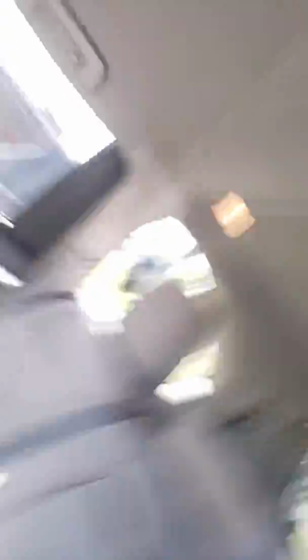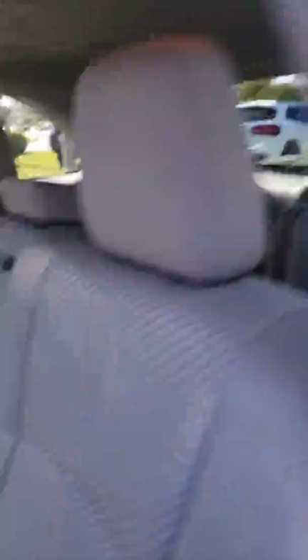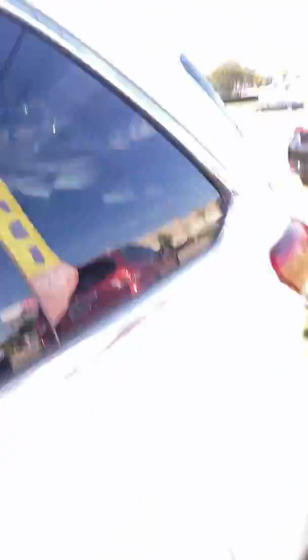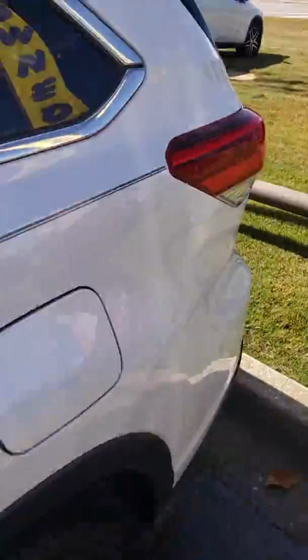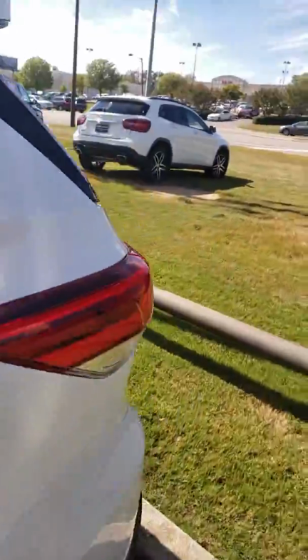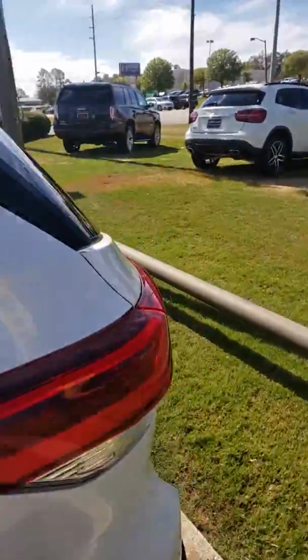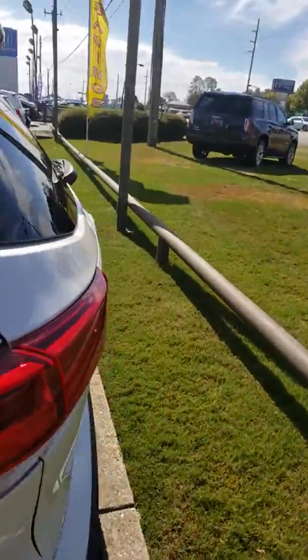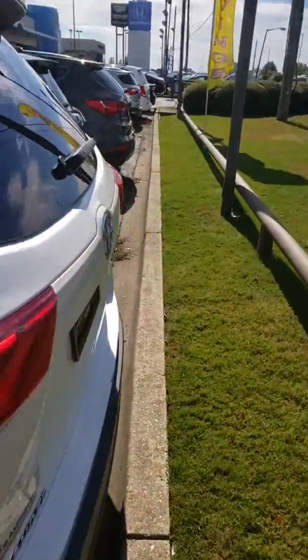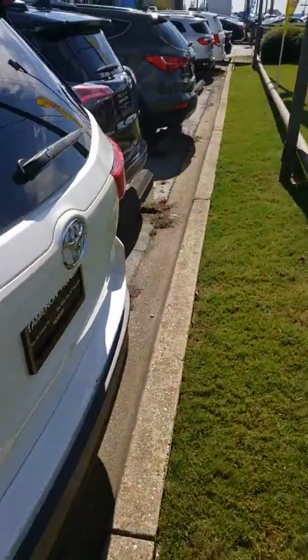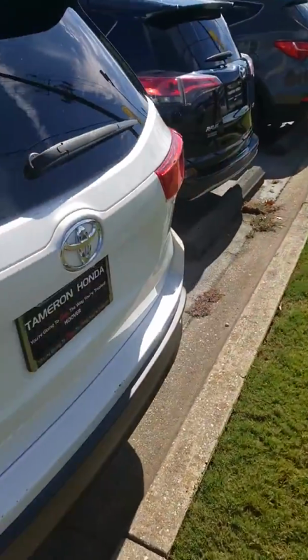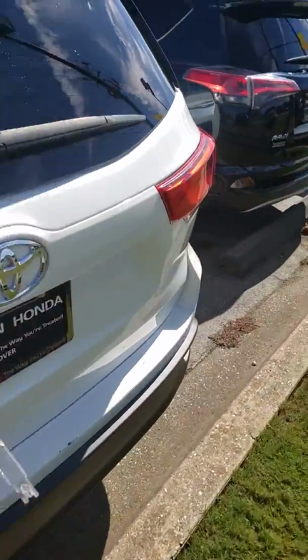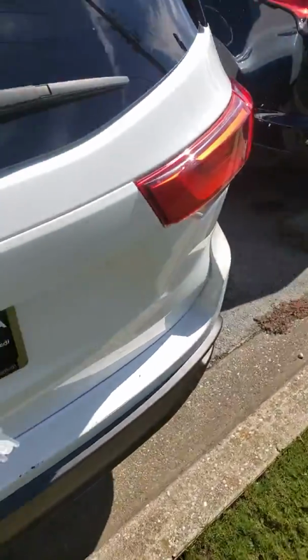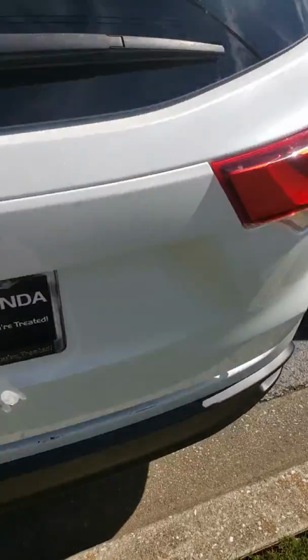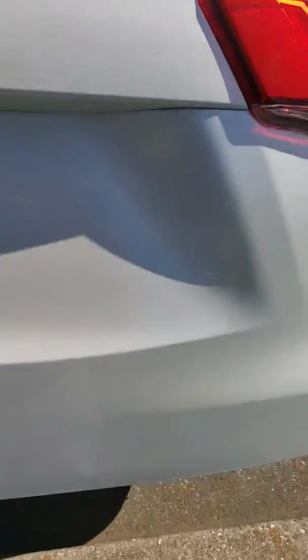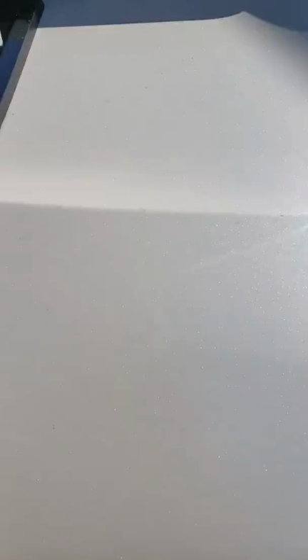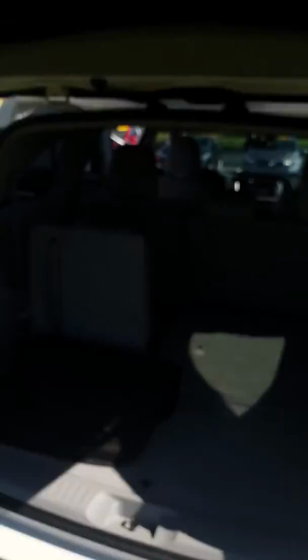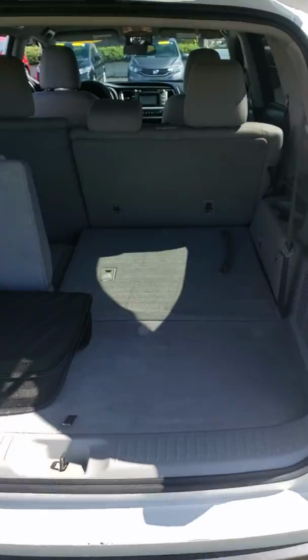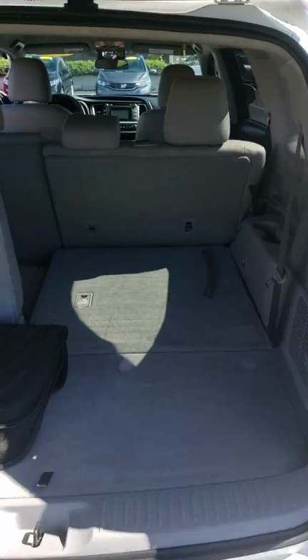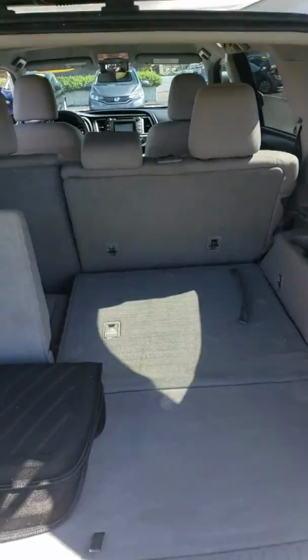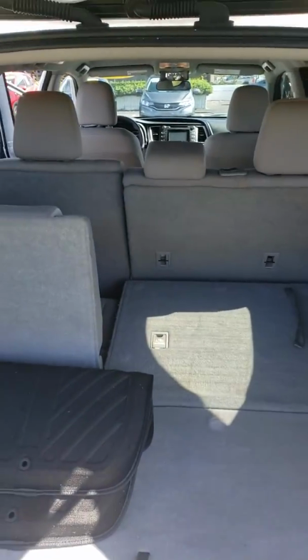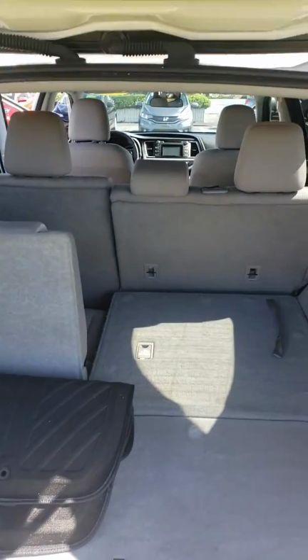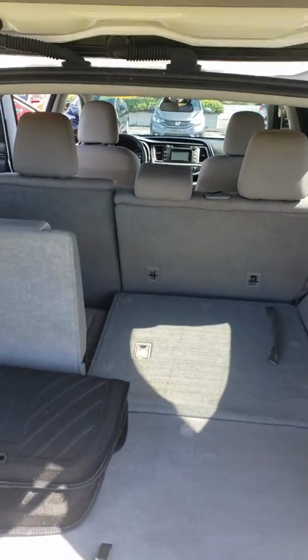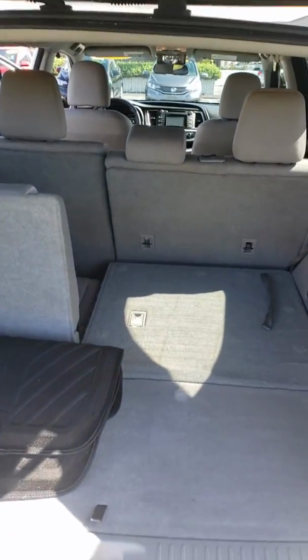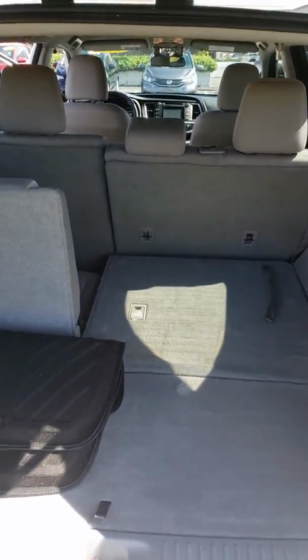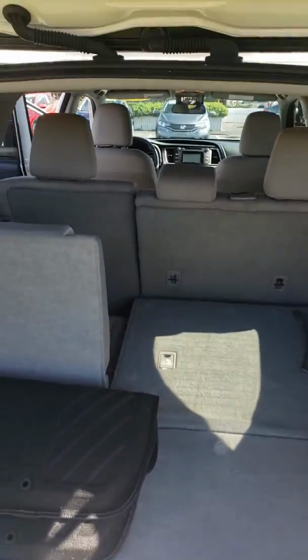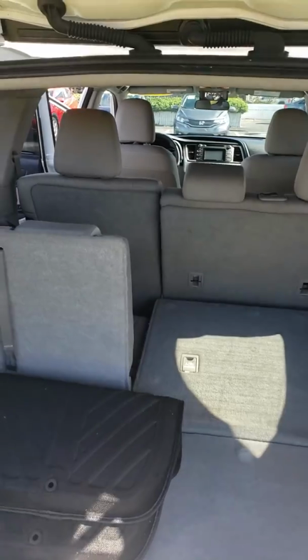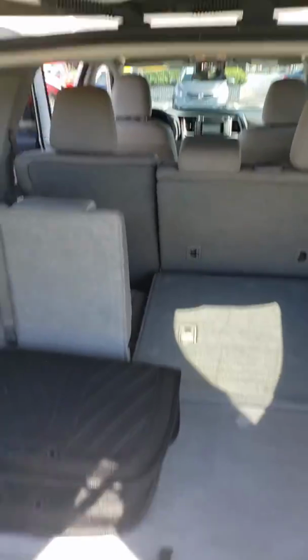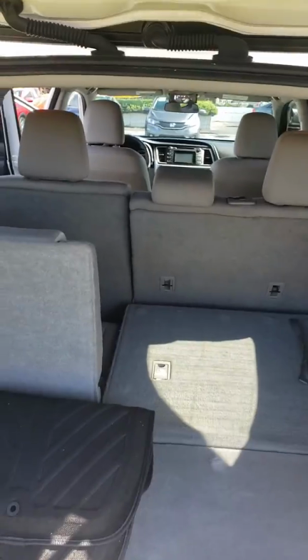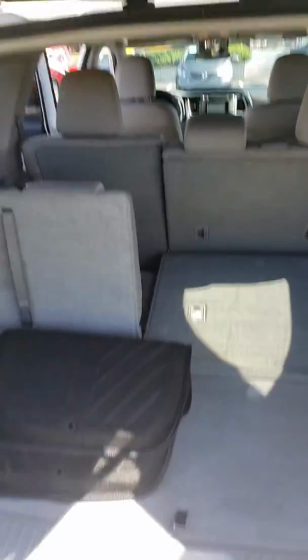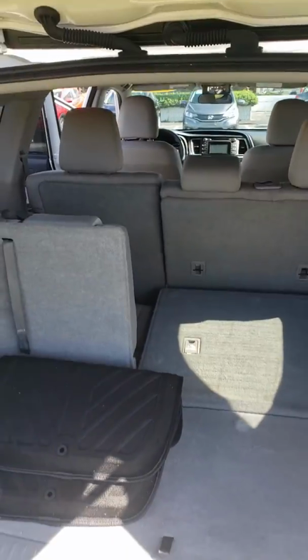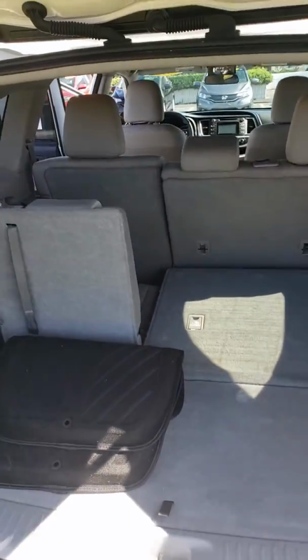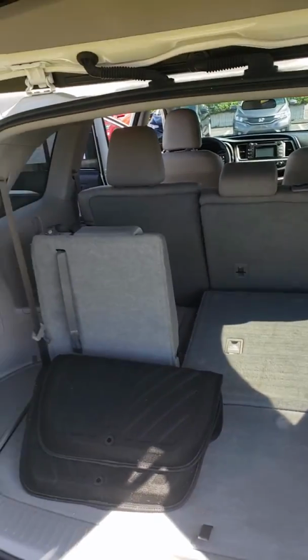The Highlander is going to offer you a ton of storage. If you take a look back here, you can see you get that 60-40 split on your seats, so when you aren't using those third row seats, you can fold them down to expand that storage capacity.